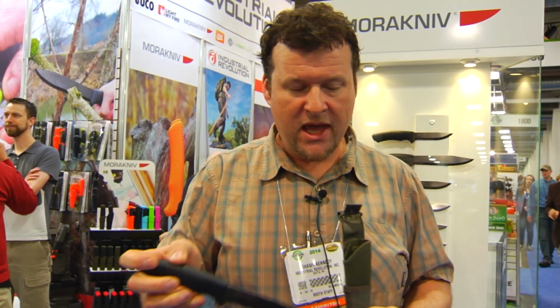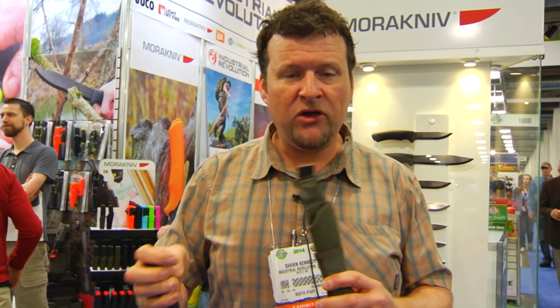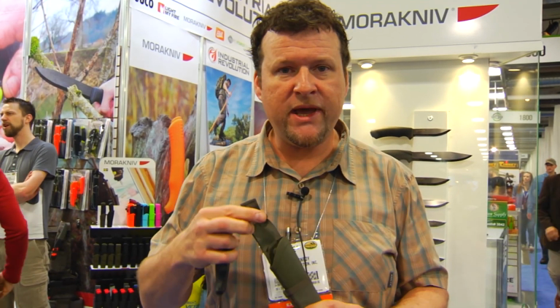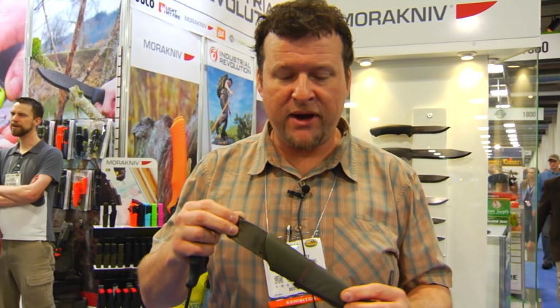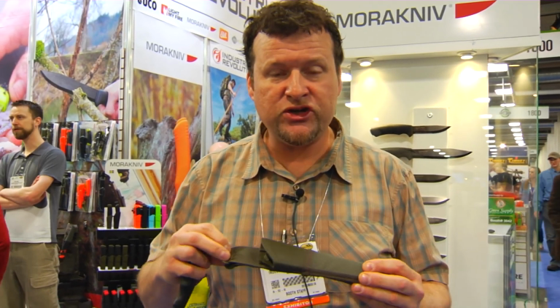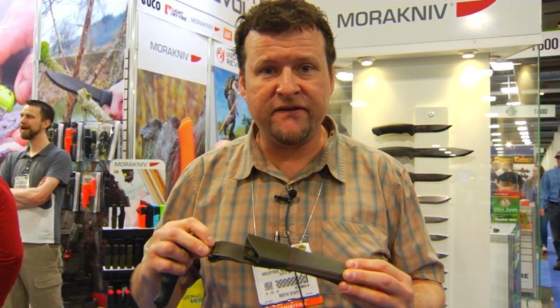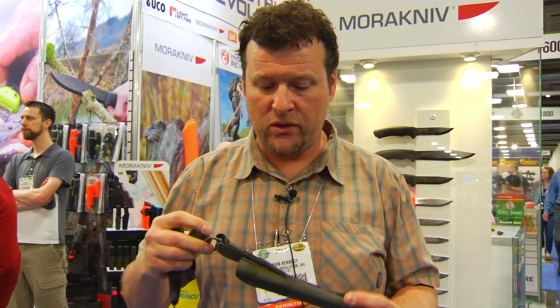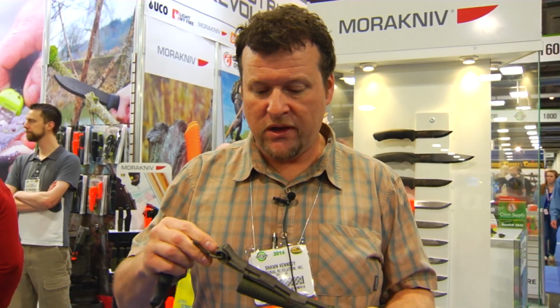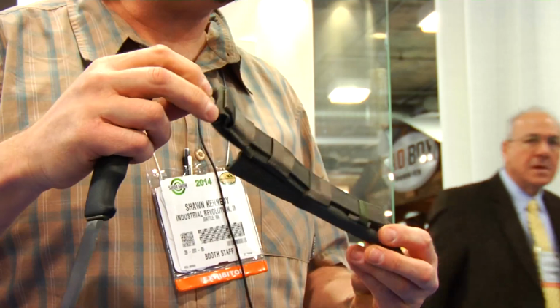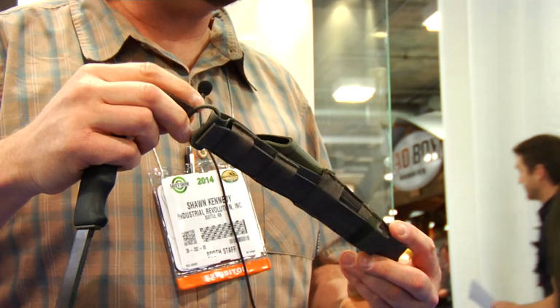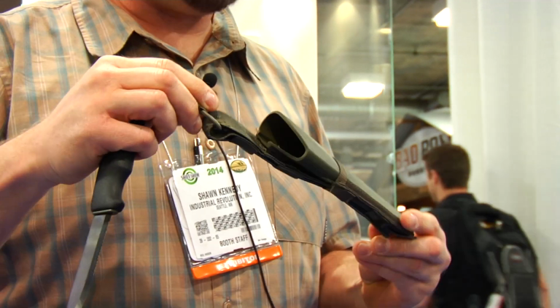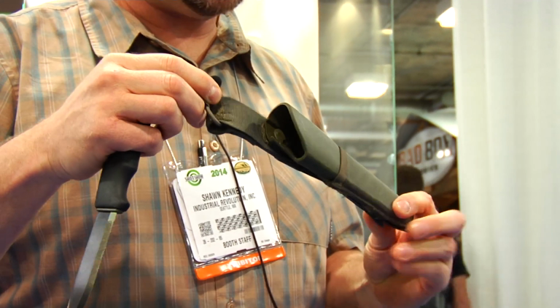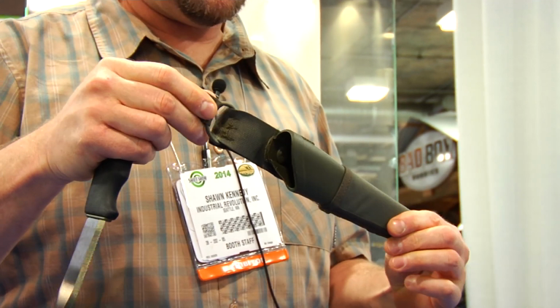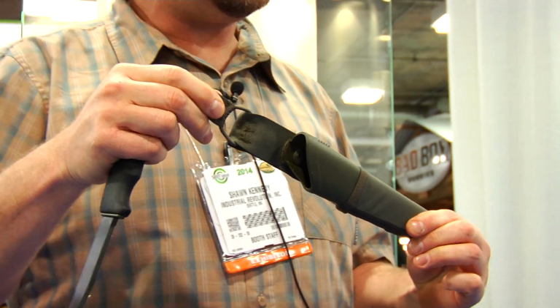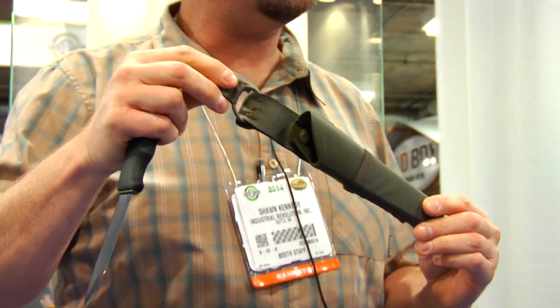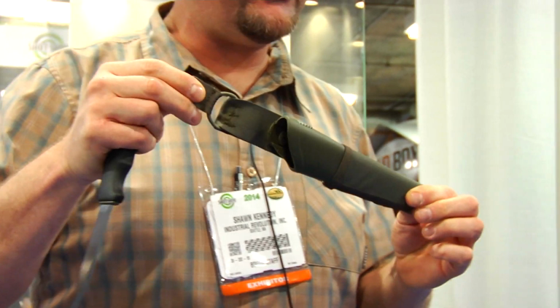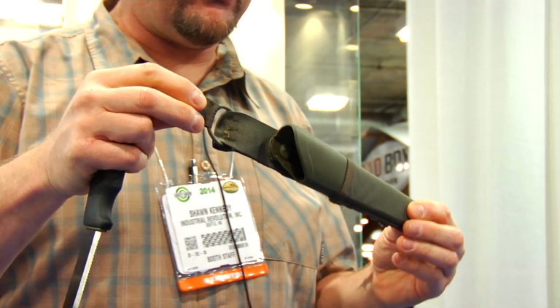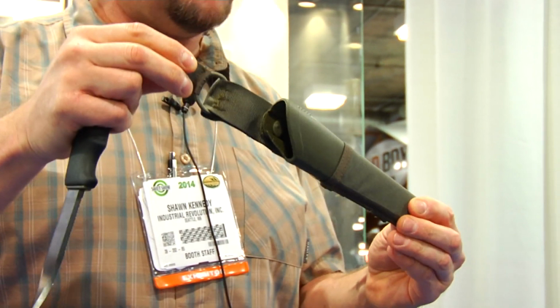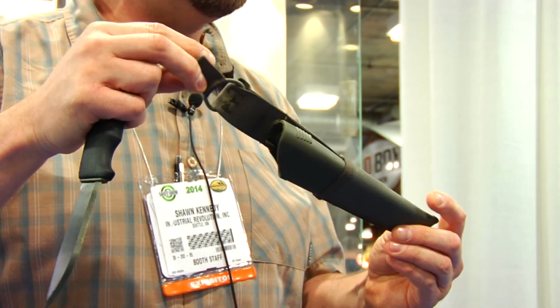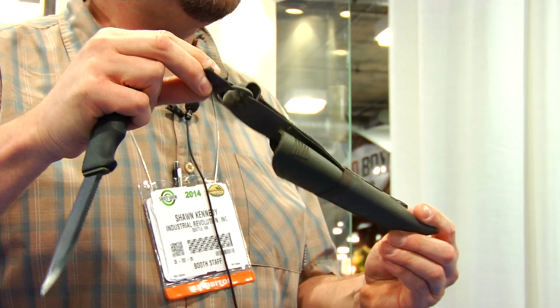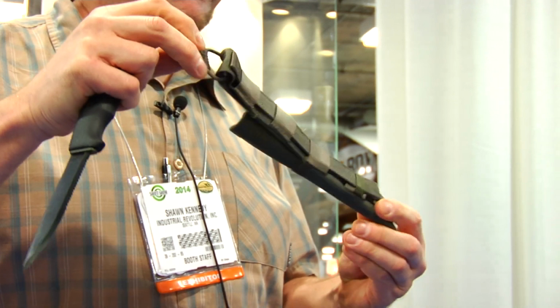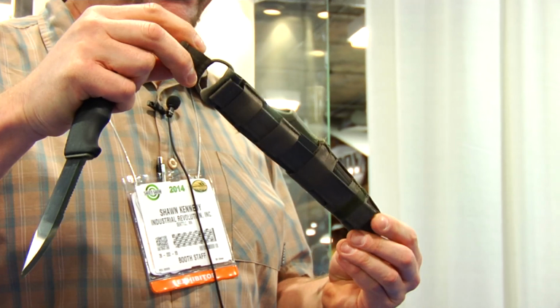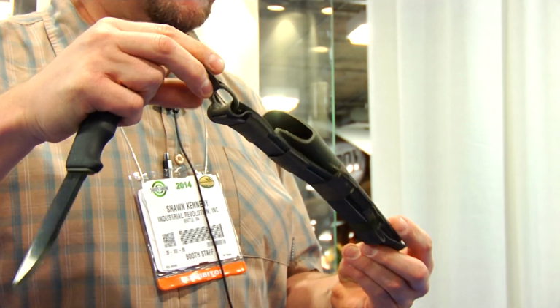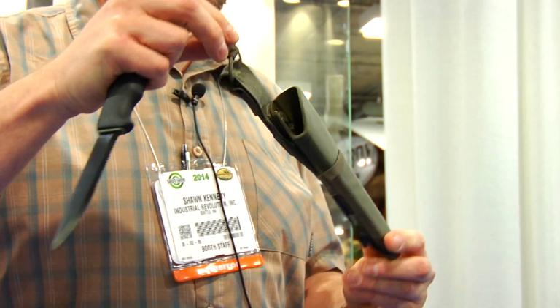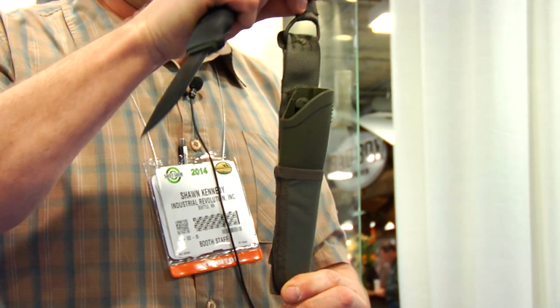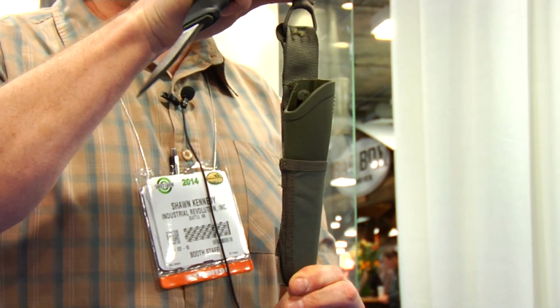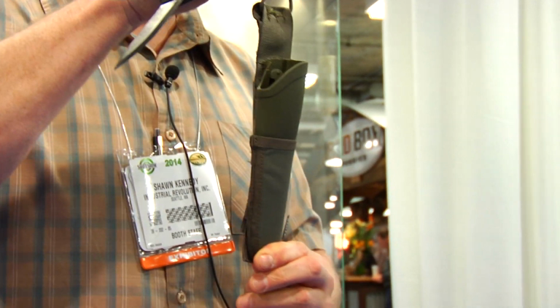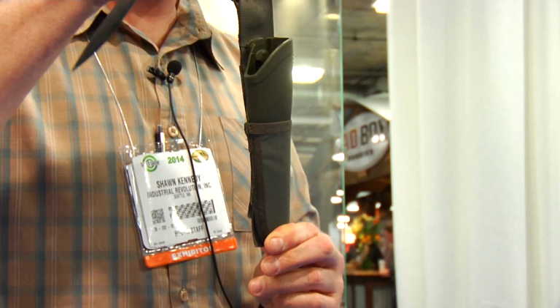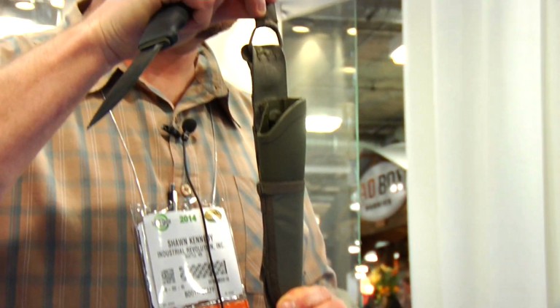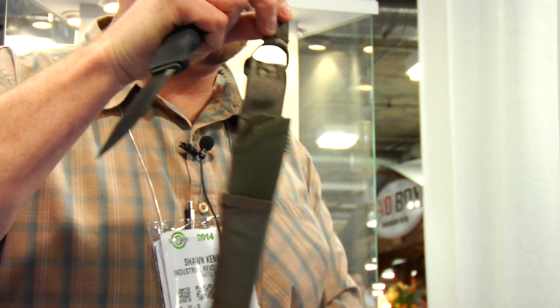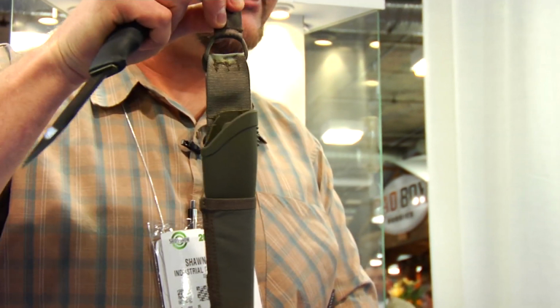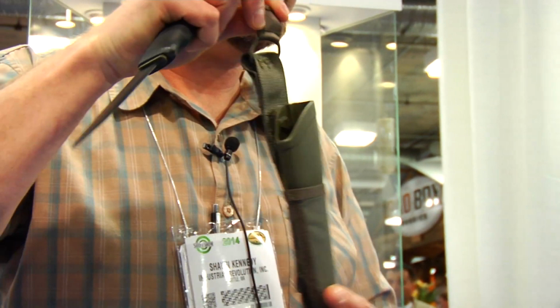We also have a brand new sheath — this is Mora's new Molly sheath. It's brand new to their line and makes for a great way to carry your knife.